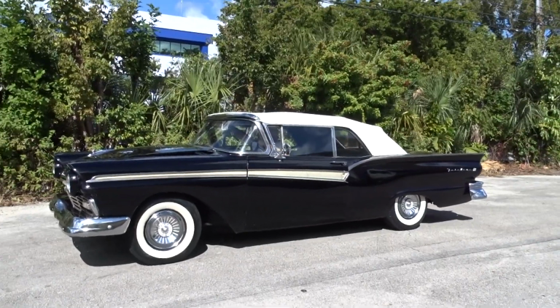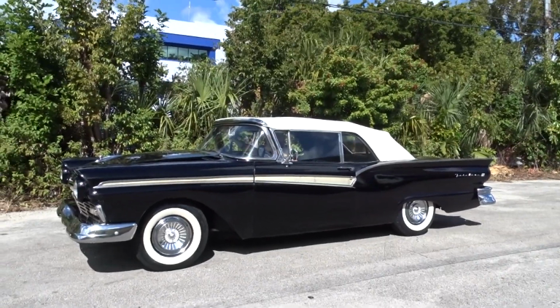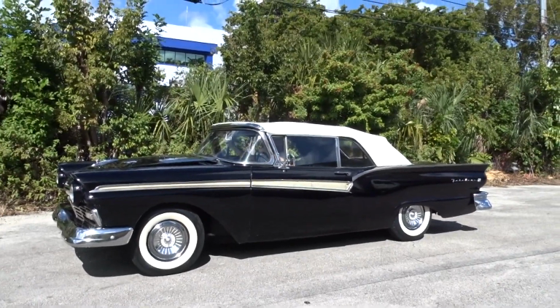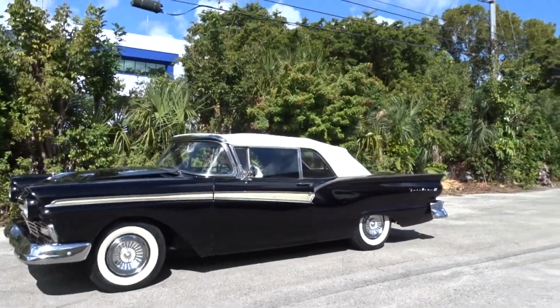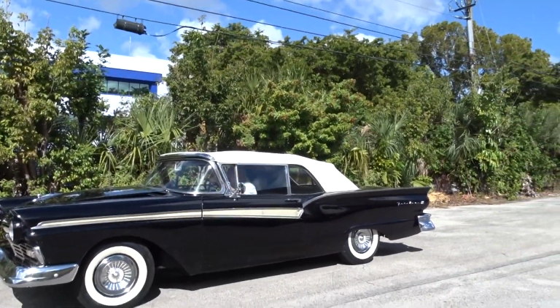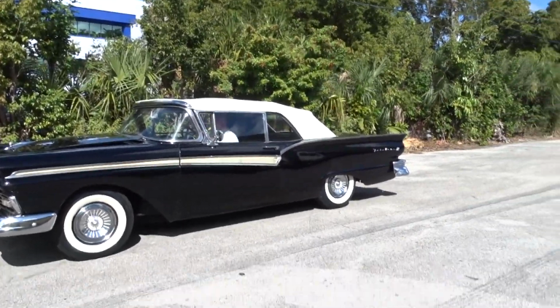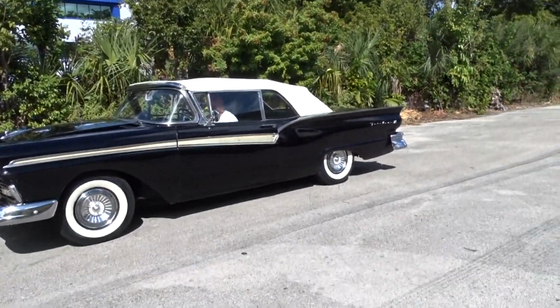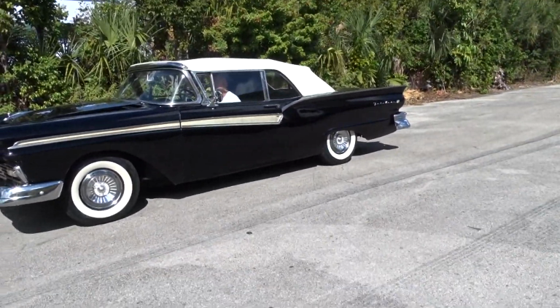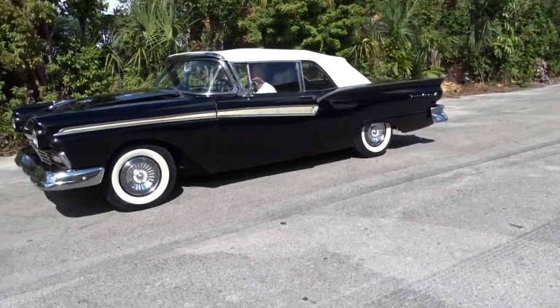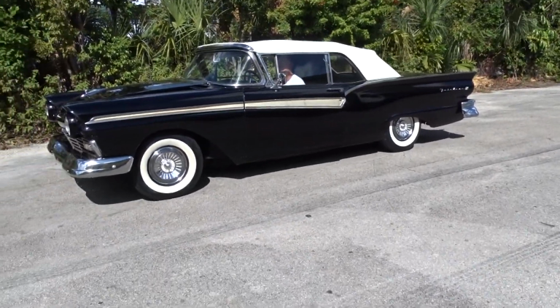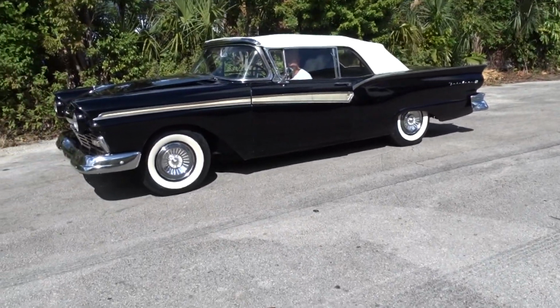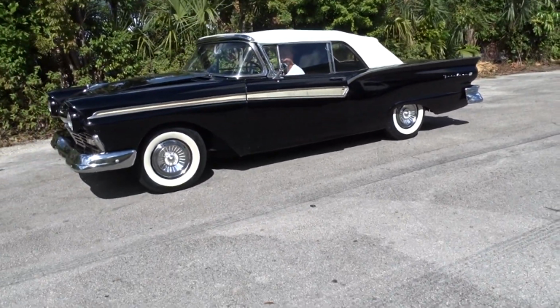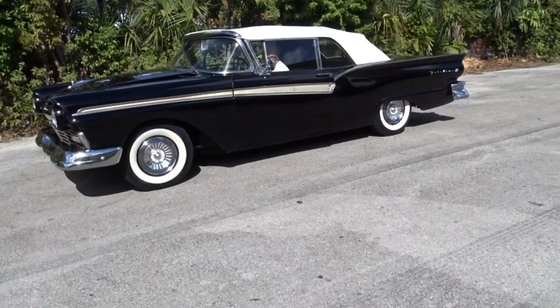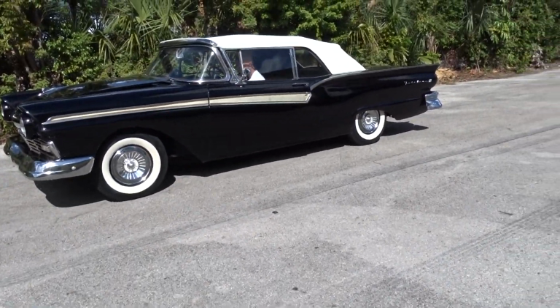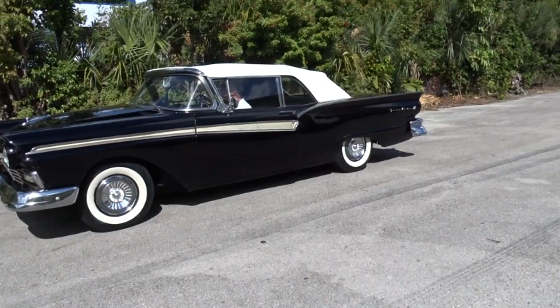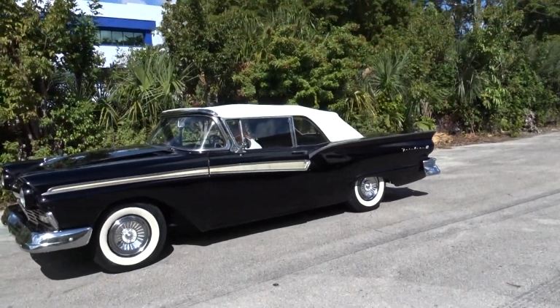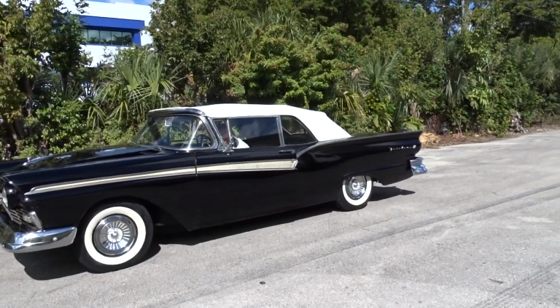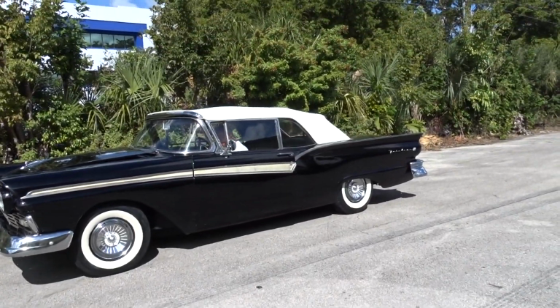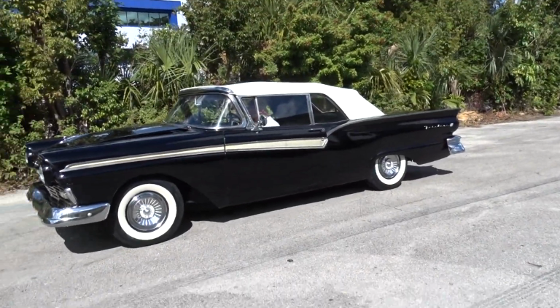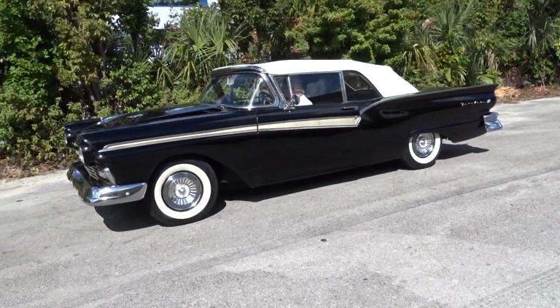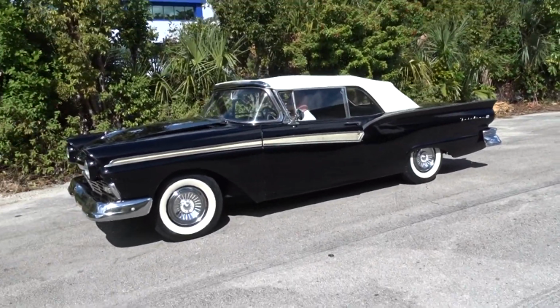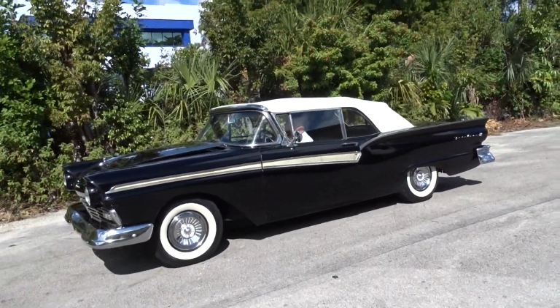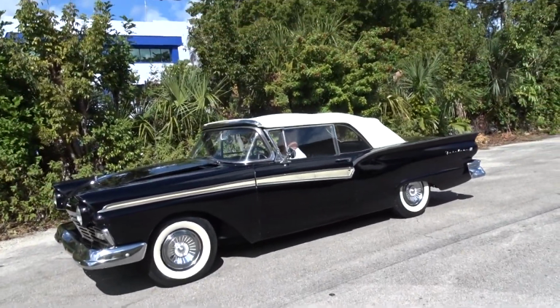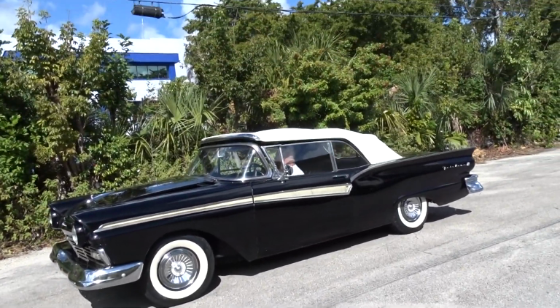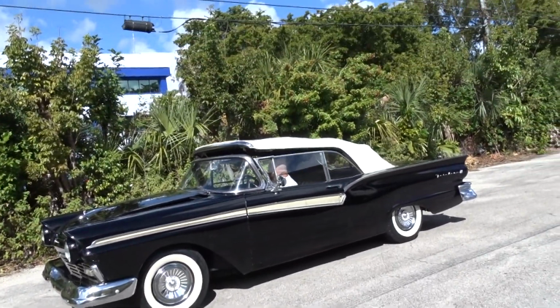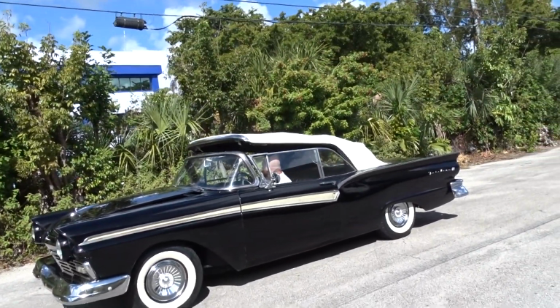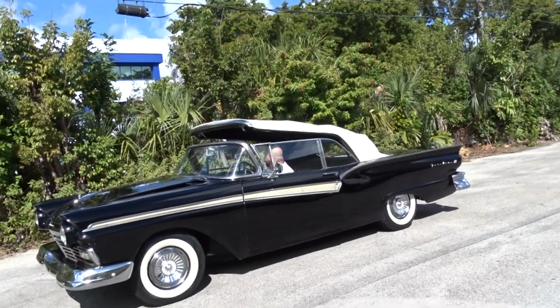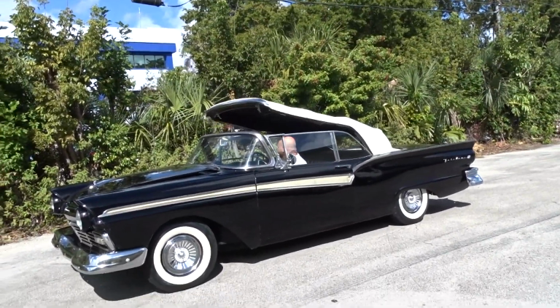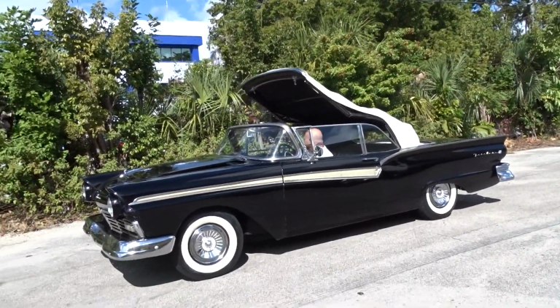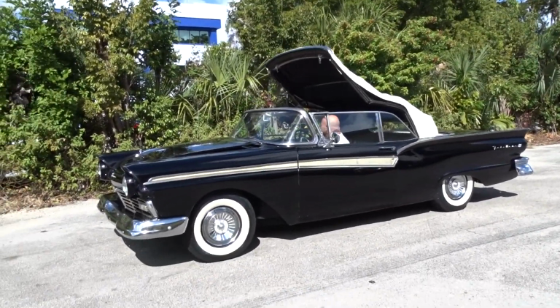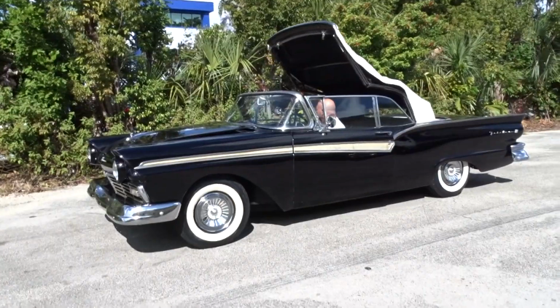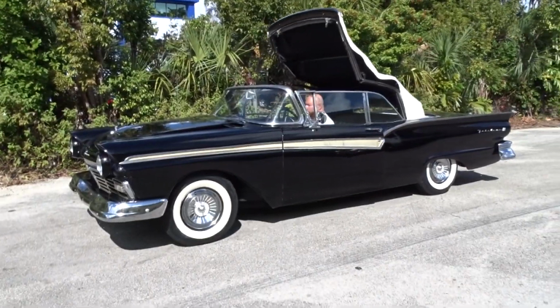Like we always do, we're going to do a little video. It's a 57 Ford Fairlane 500, and it has a power top. We want to show you that it works.